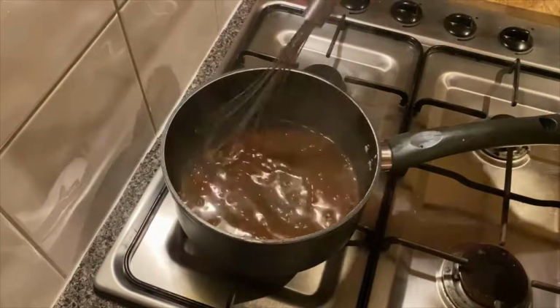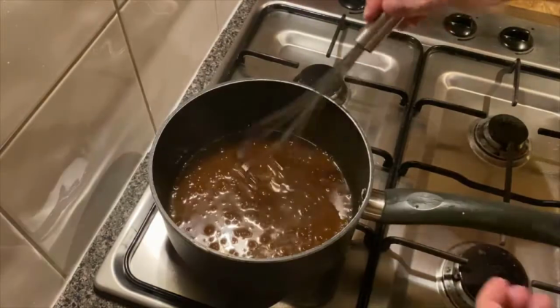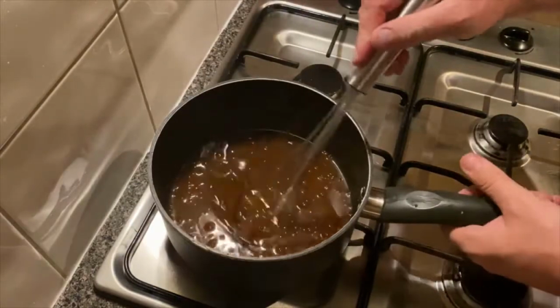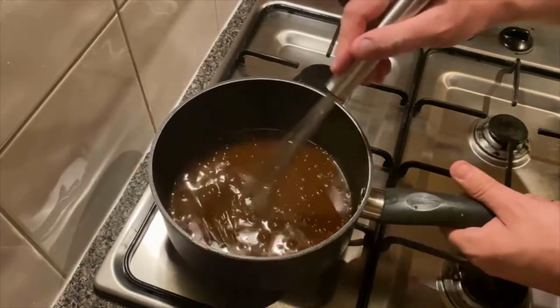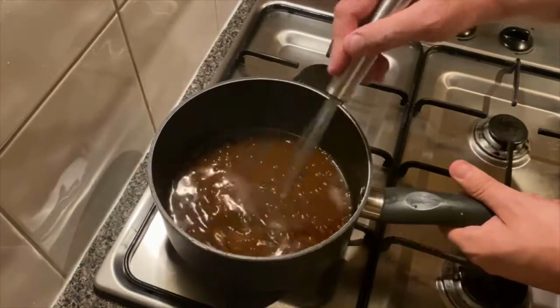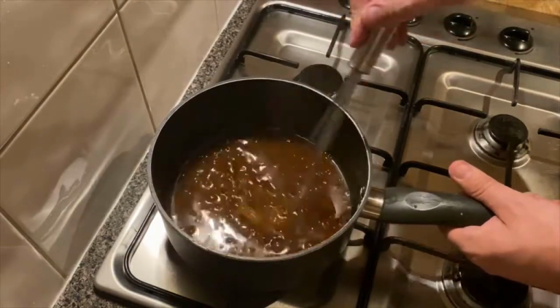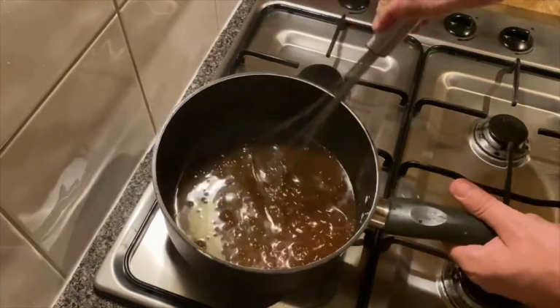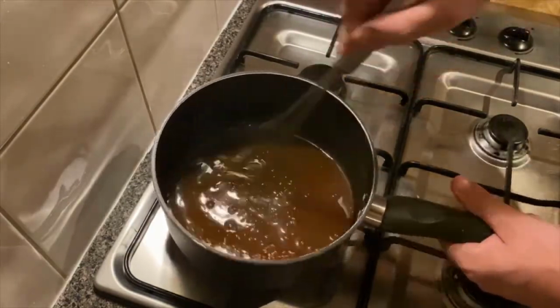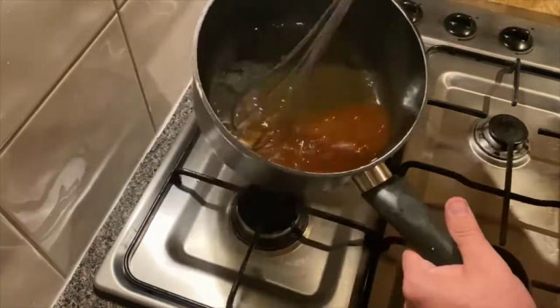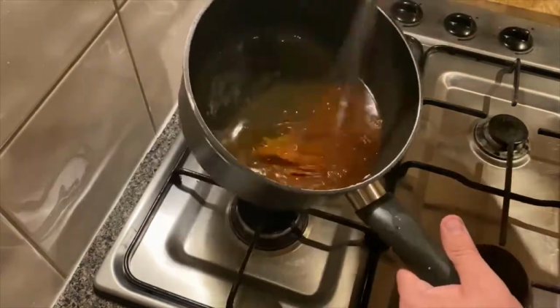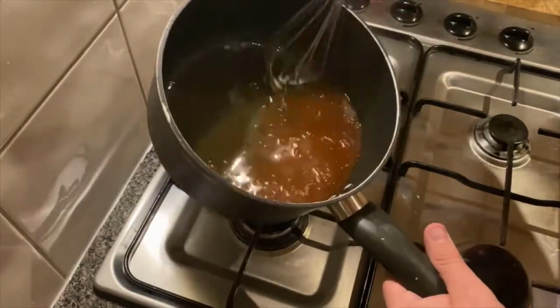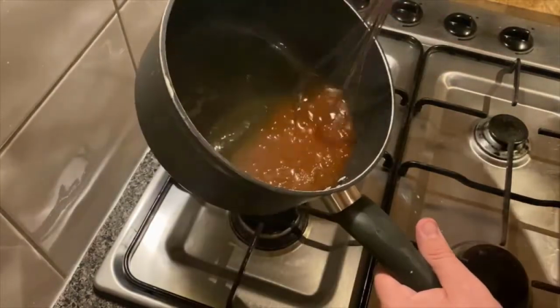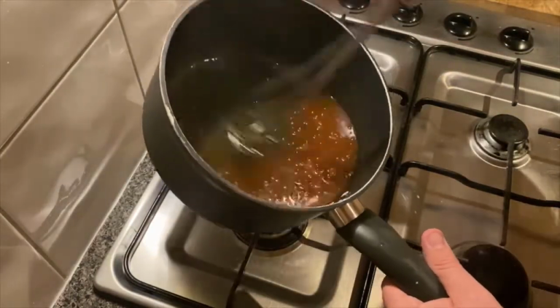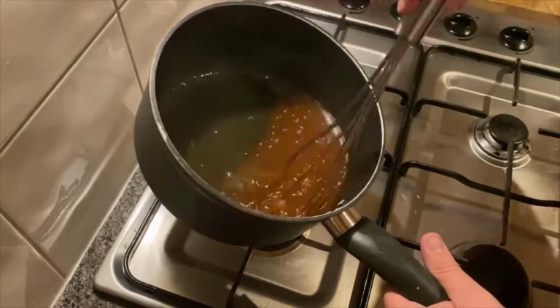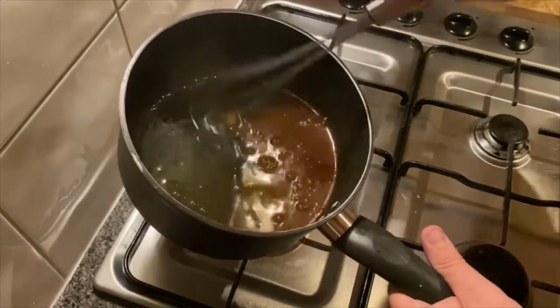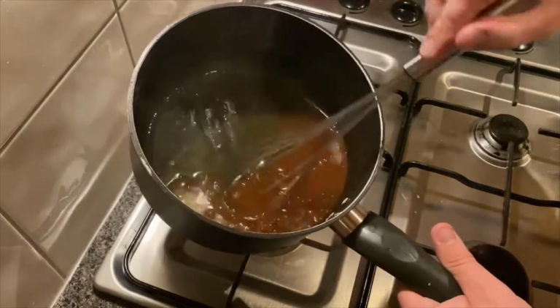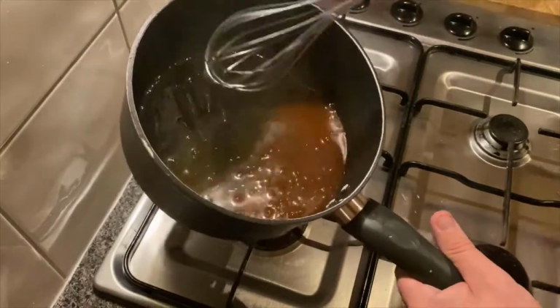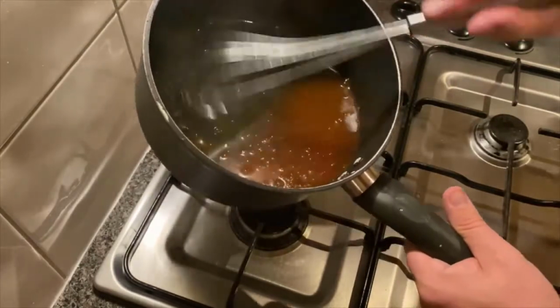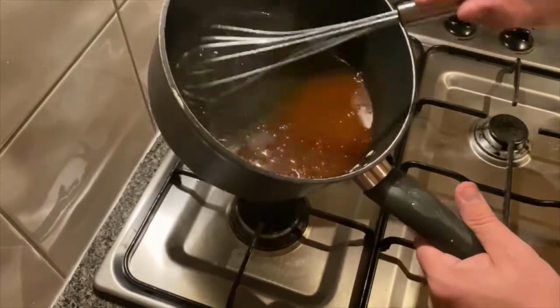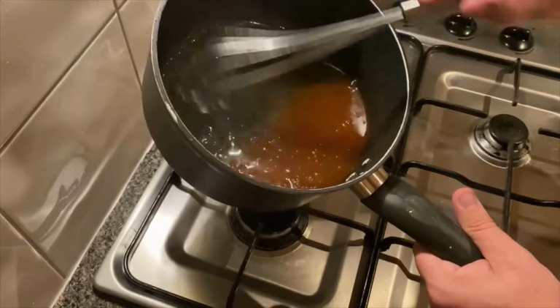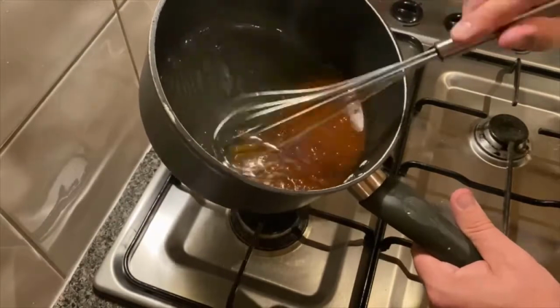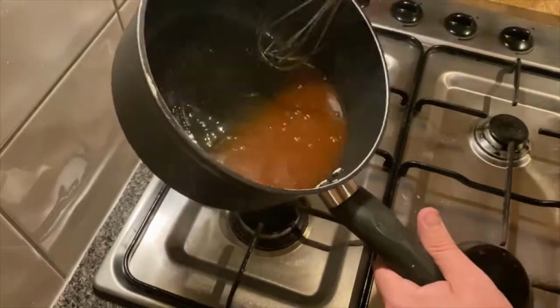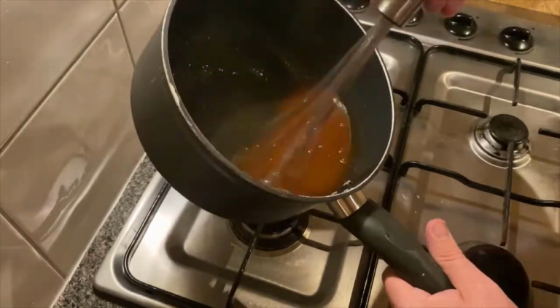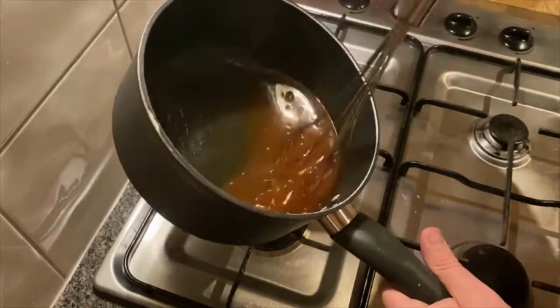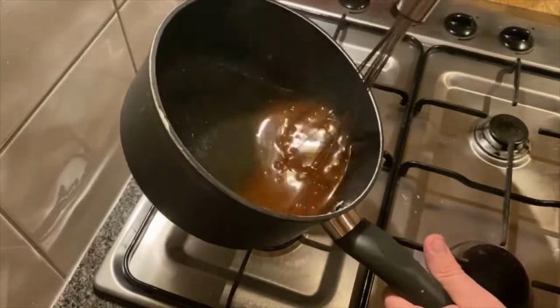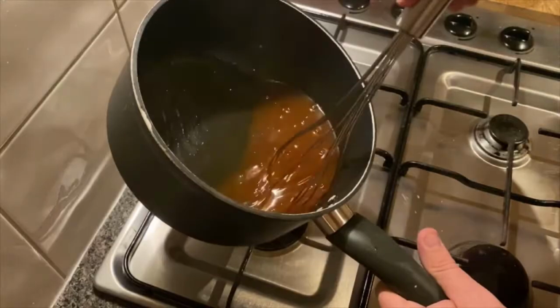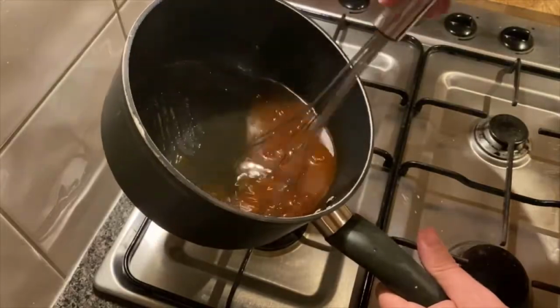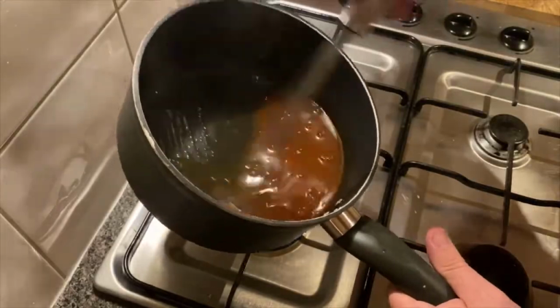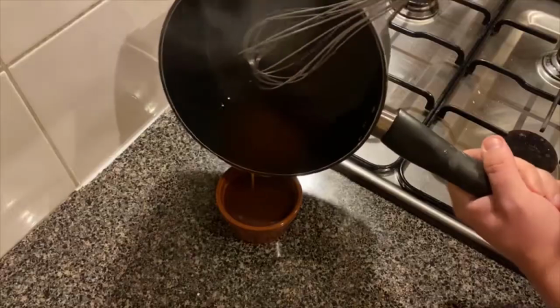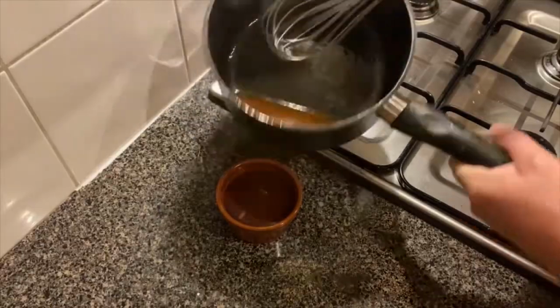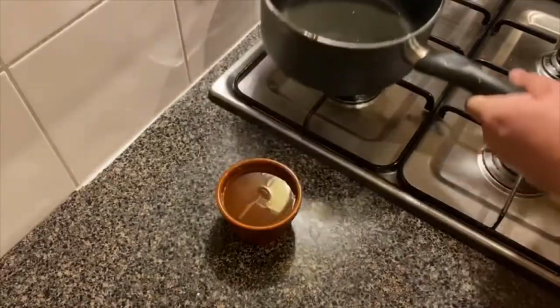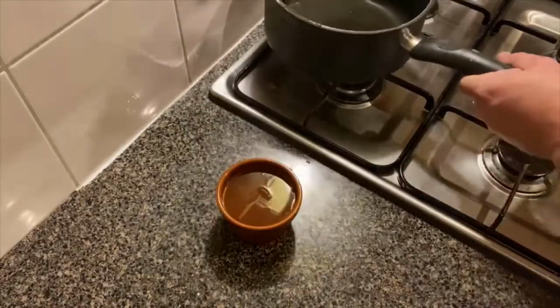And you'll see the sauce thicken real quickly — that thick dipping sauce that you normally get. It's sticking to the bottom of the pan. Bright red, like you like it from Billy Wong's. And ready for dipping.